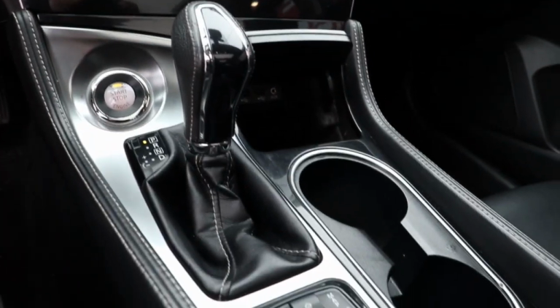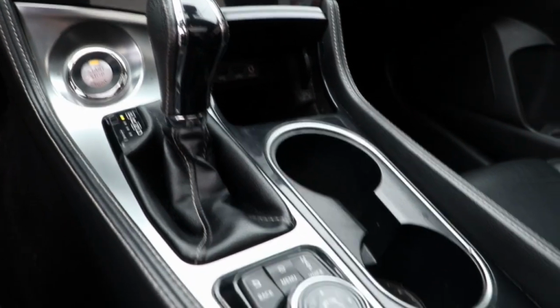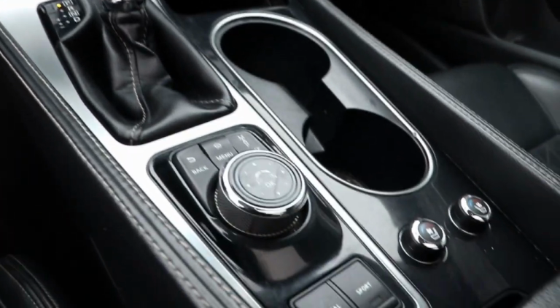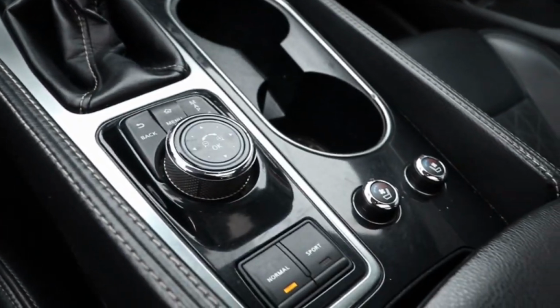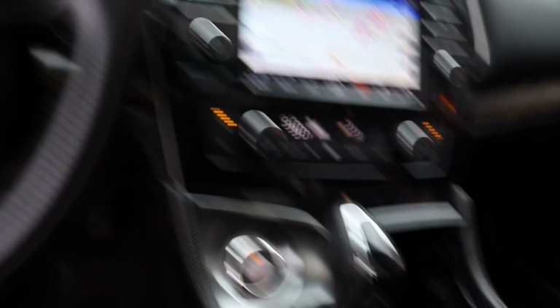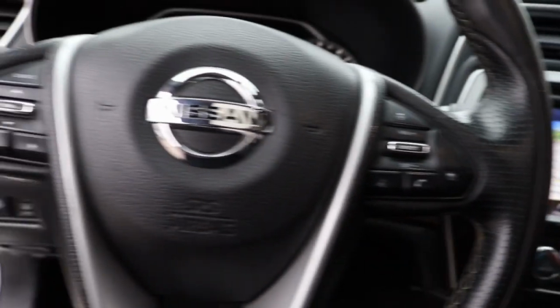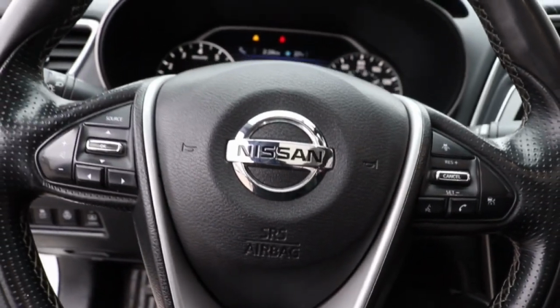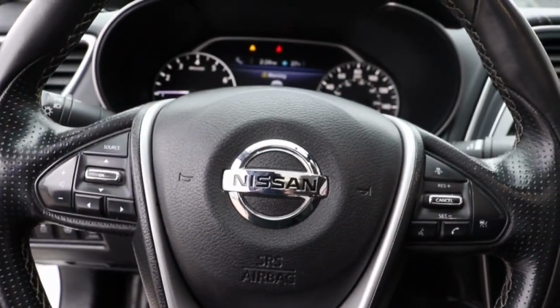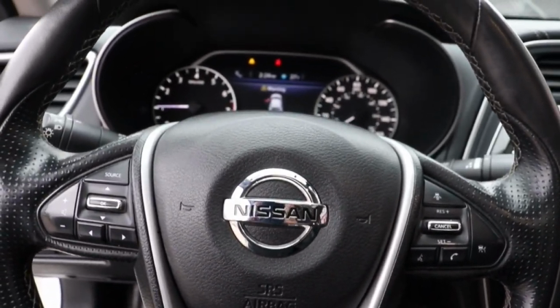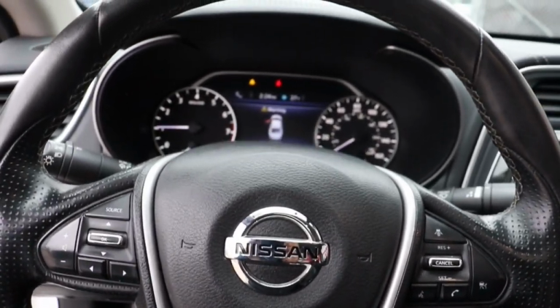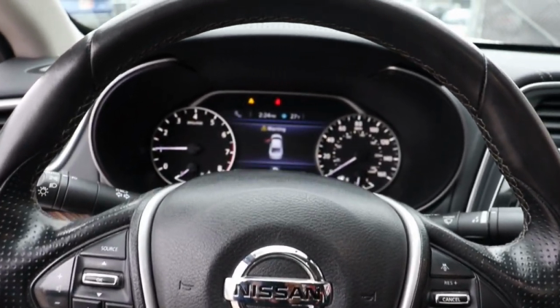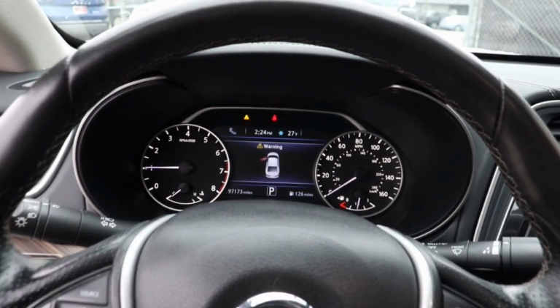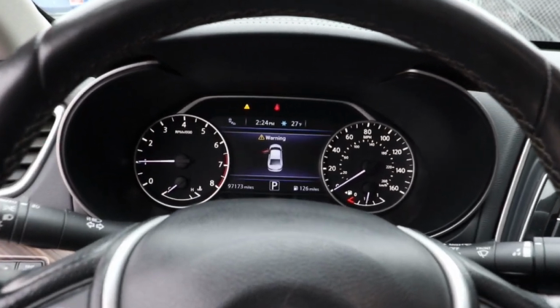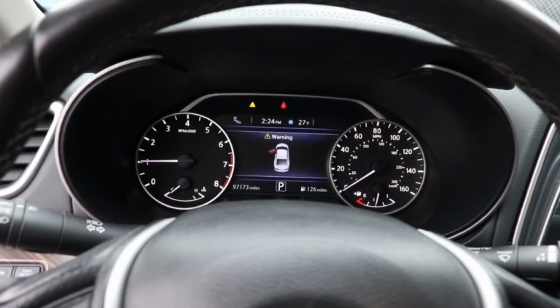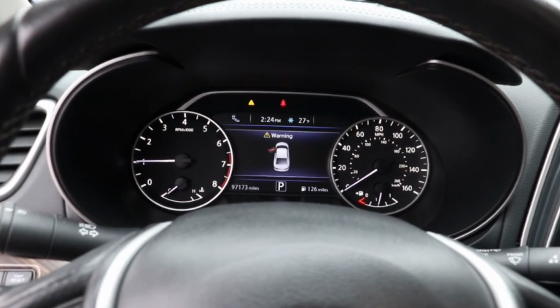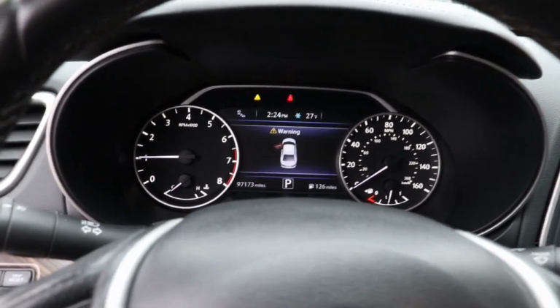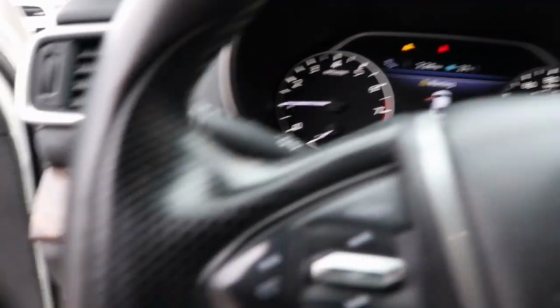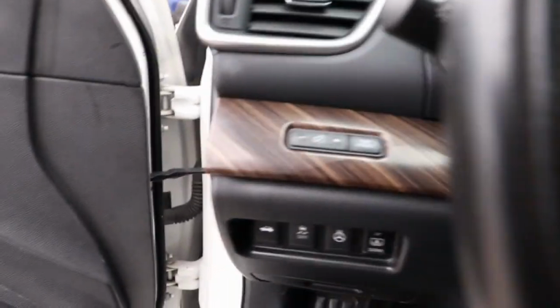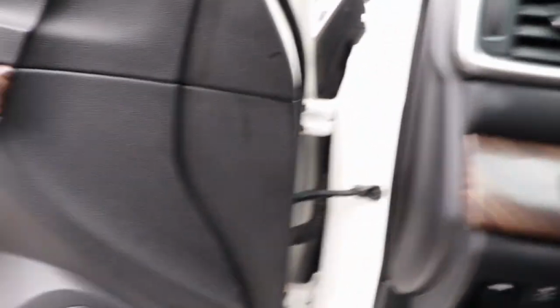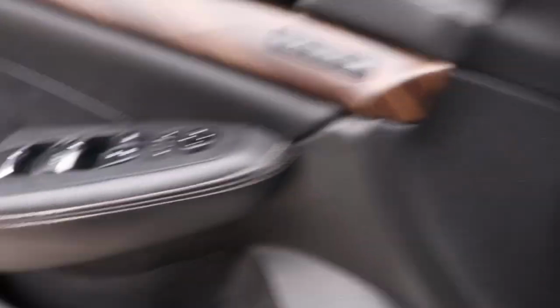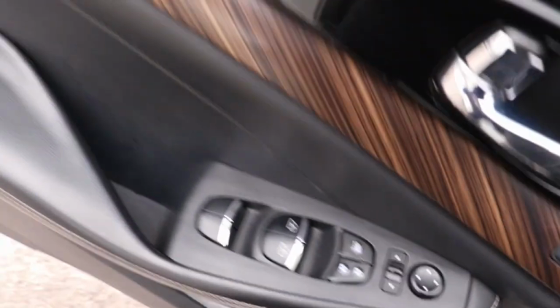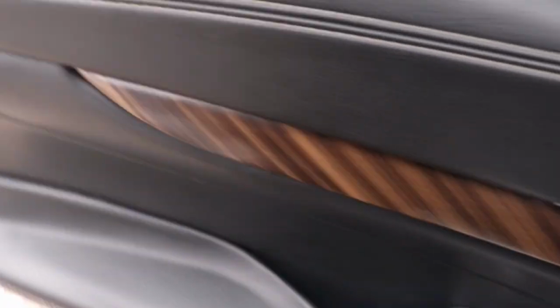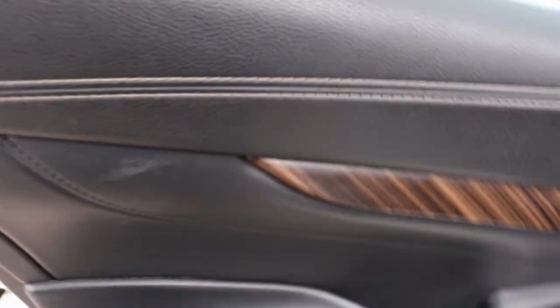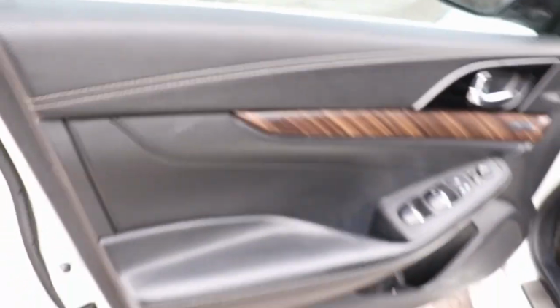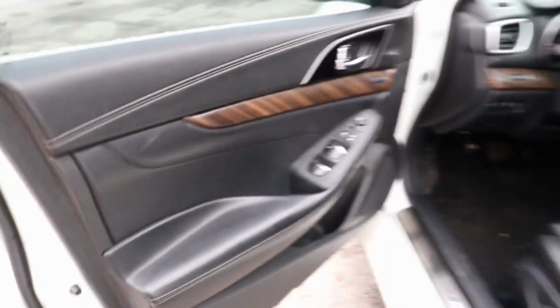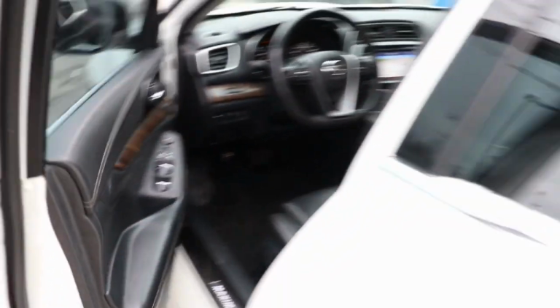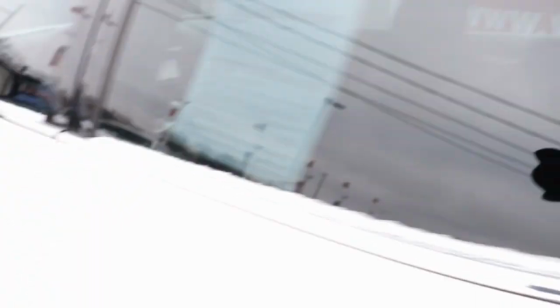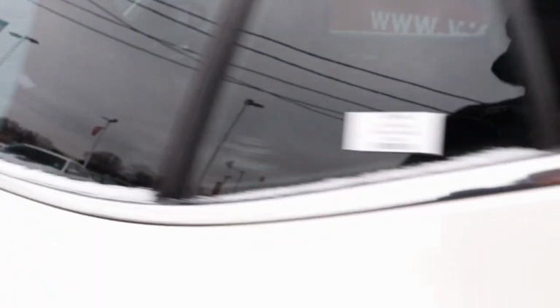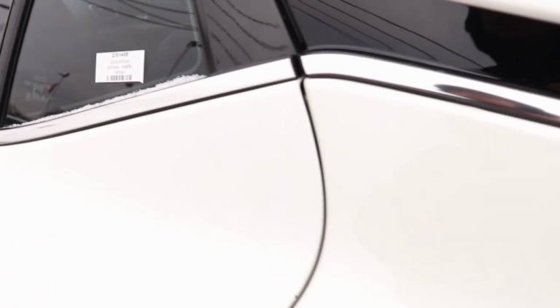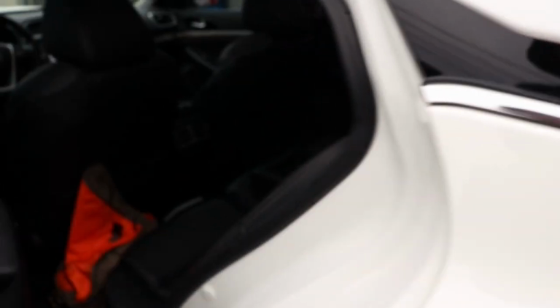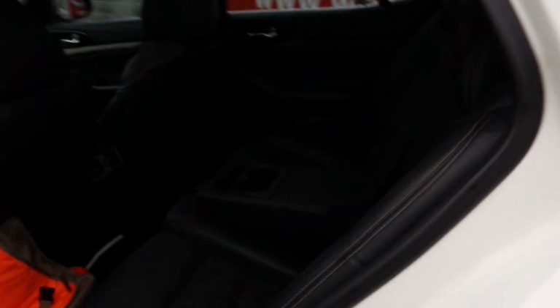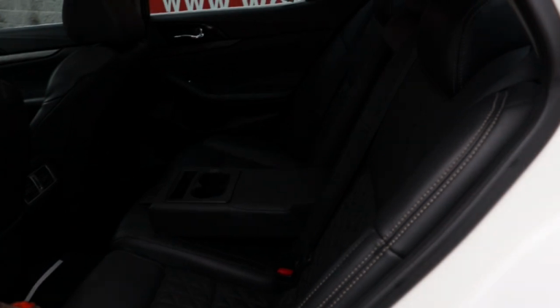These are just some of the great options this vehicle comes with: navigation system, keyless entry, sunroof/moonroof, power passenger seat, heated mirrors, fog lamps, satellite radio, aluminum wheels, heated front seats, and alarm.